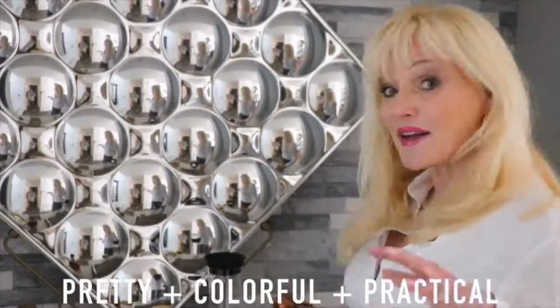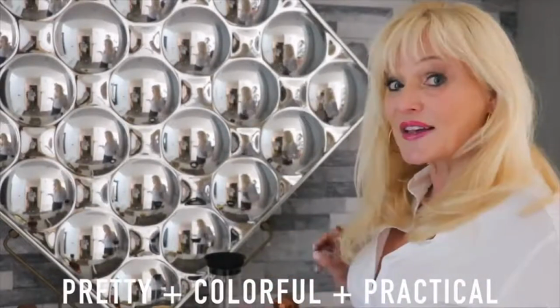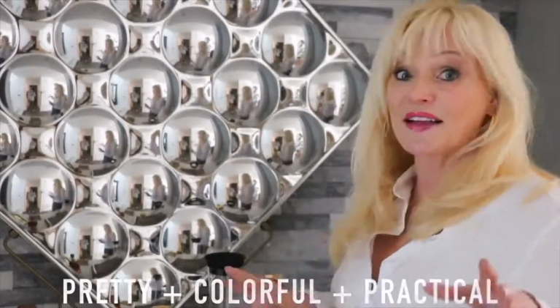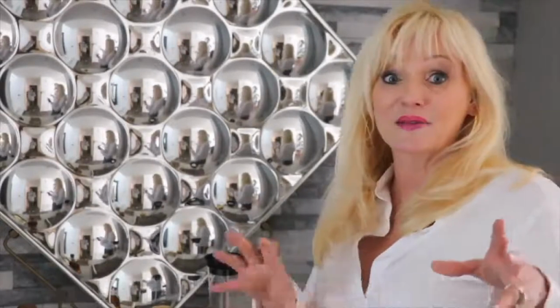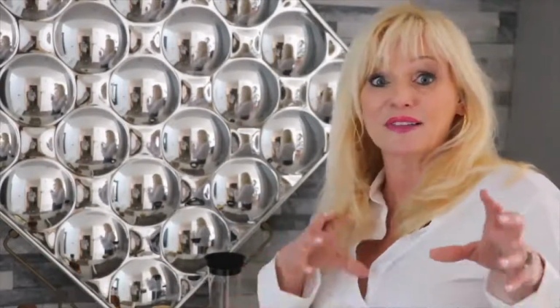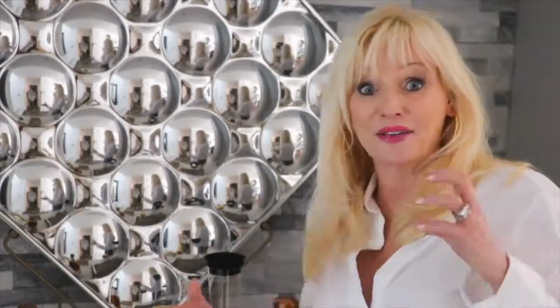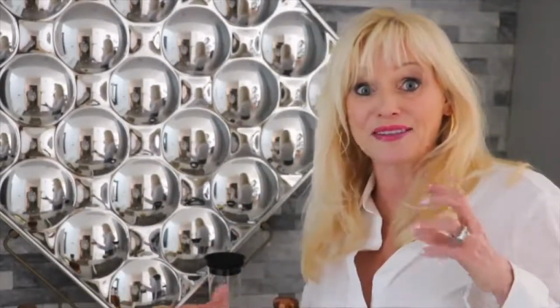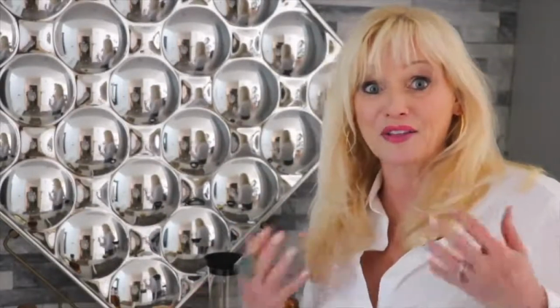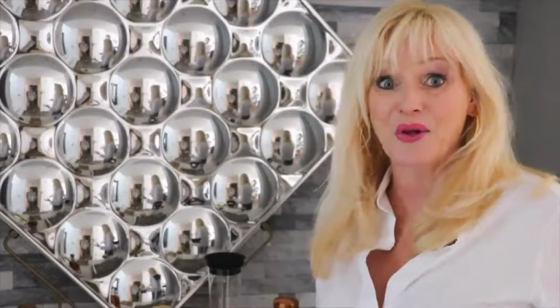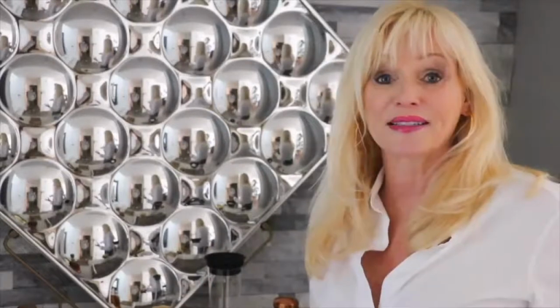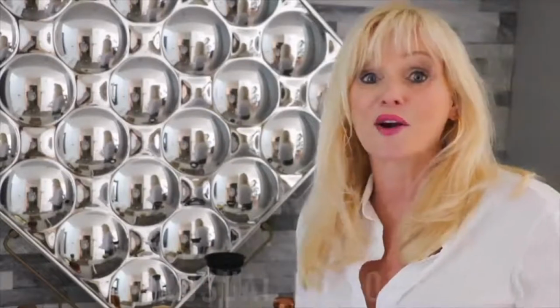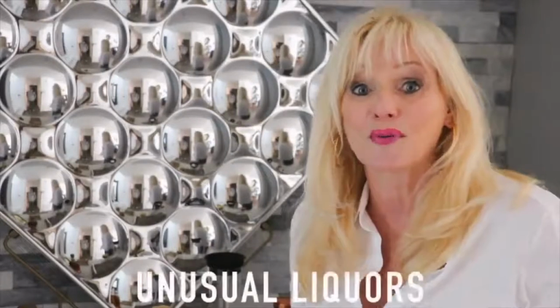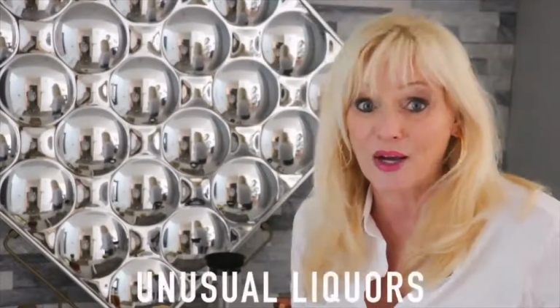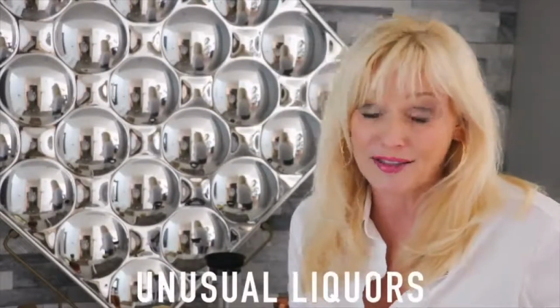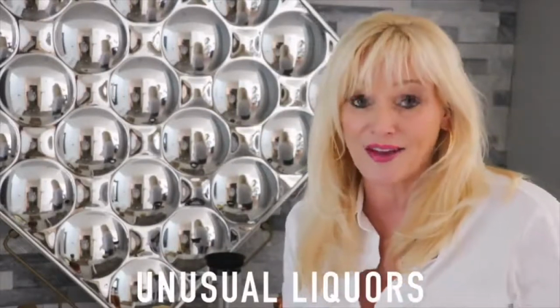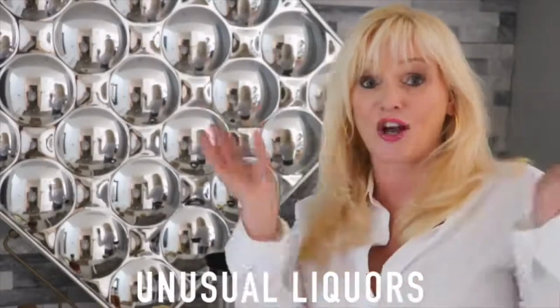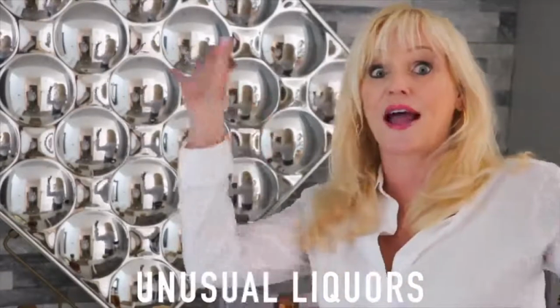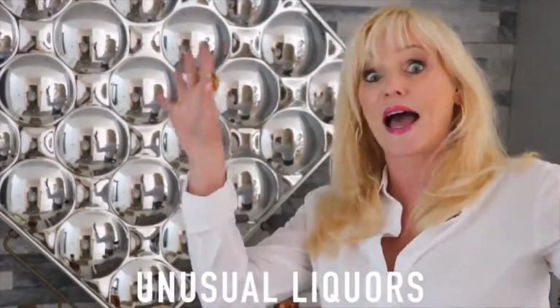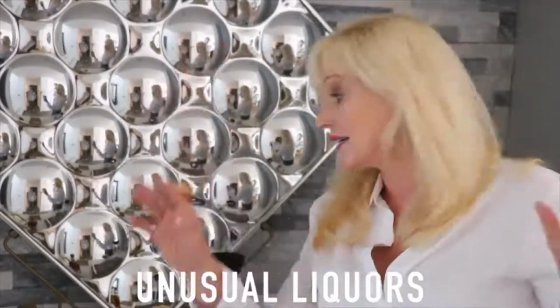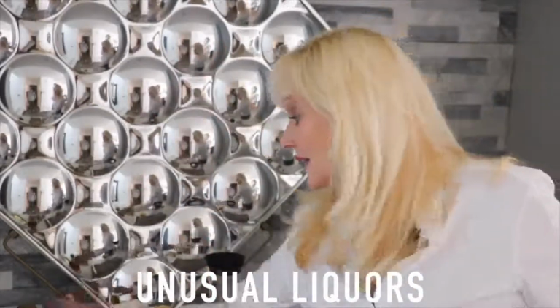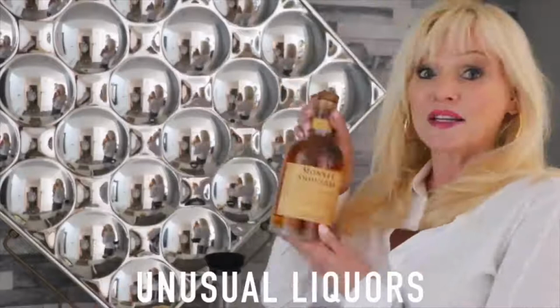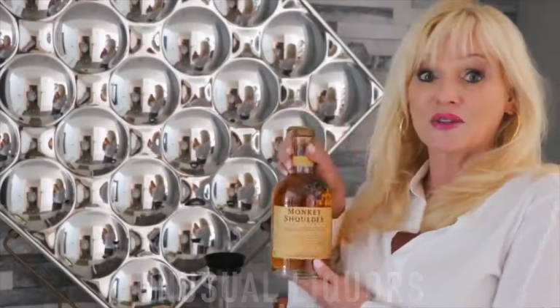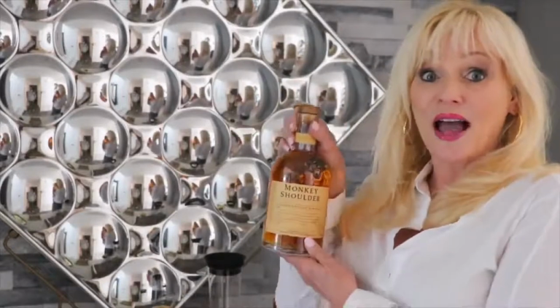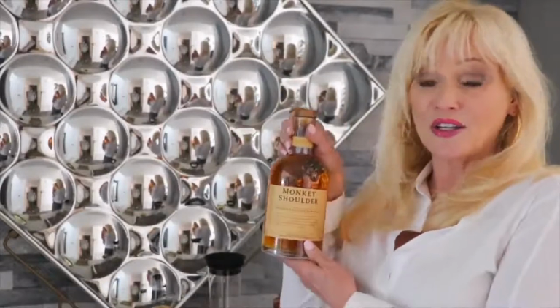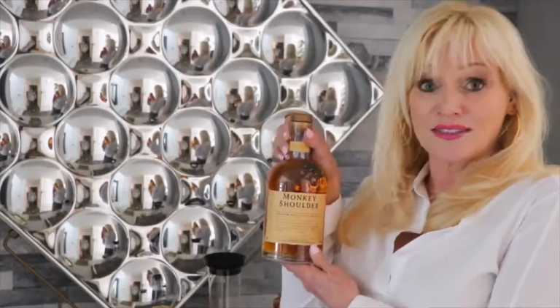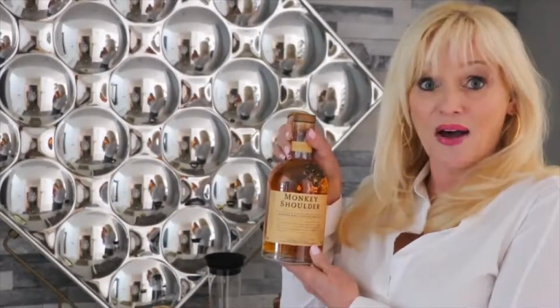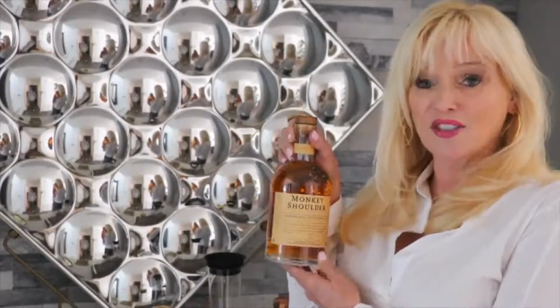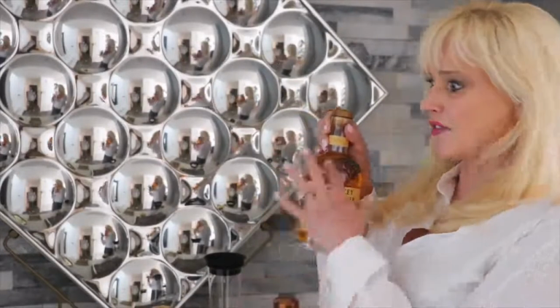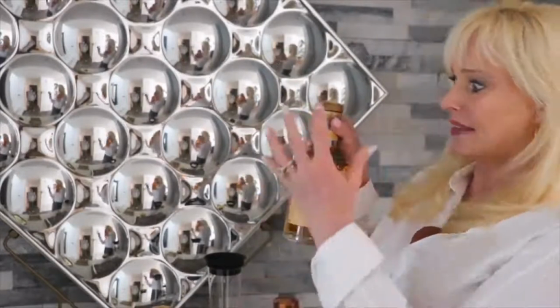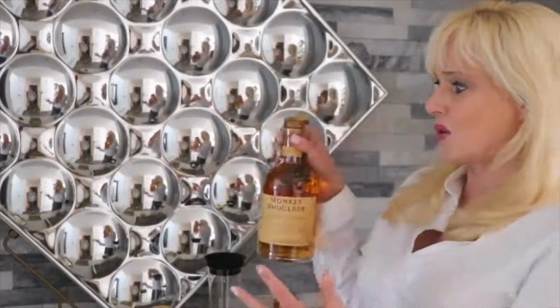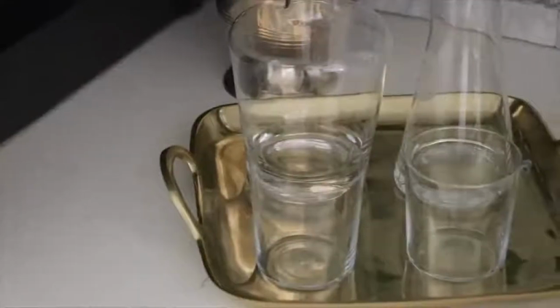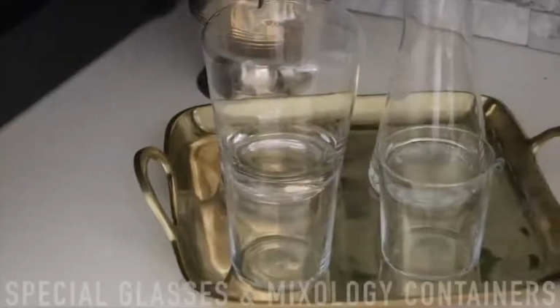It's always fun to have a little bit of liquor that's unusual. I was at an airport in Reno and saw this on the shelf and had to have it — Monkey Shoulder. How cute is this bottle? It just kind of jazzes up the whole situation.